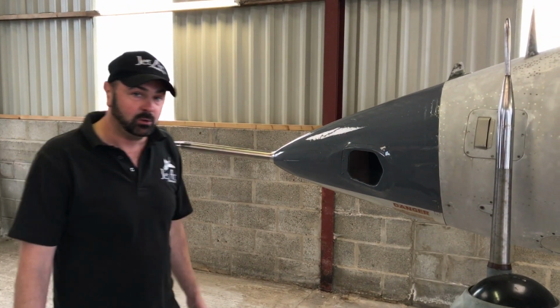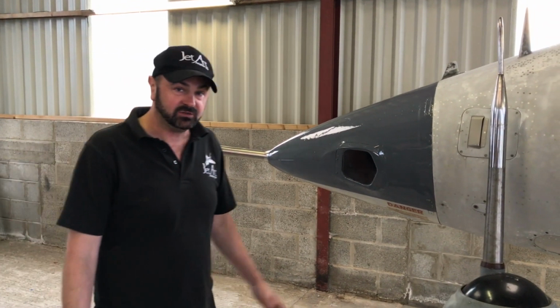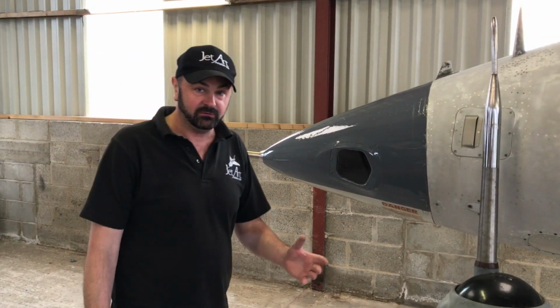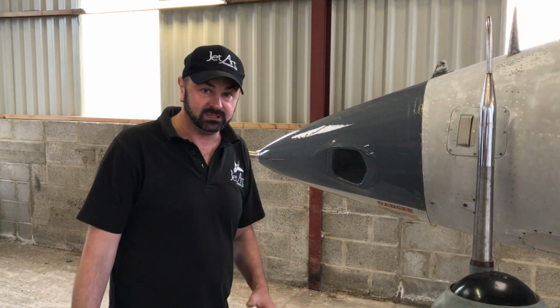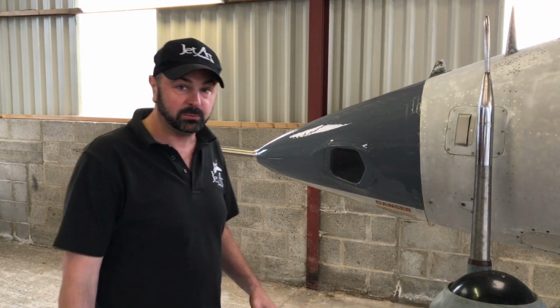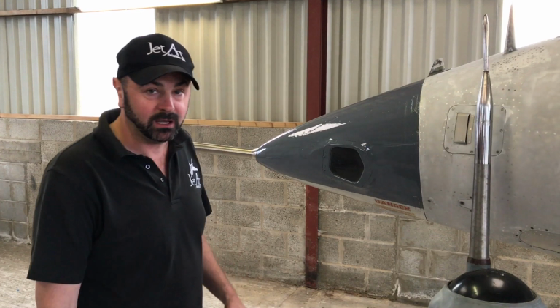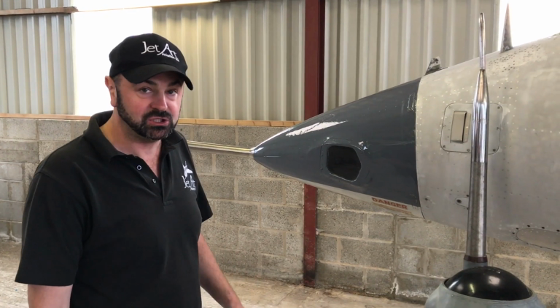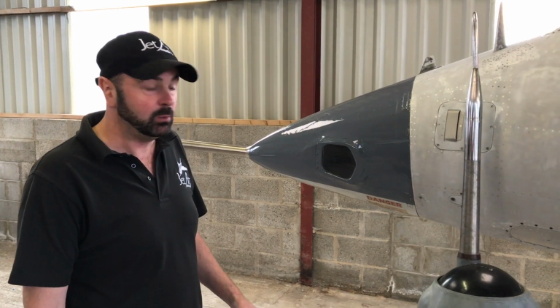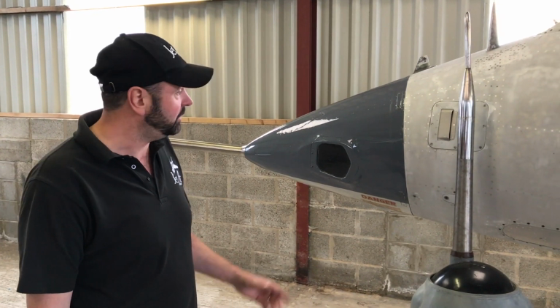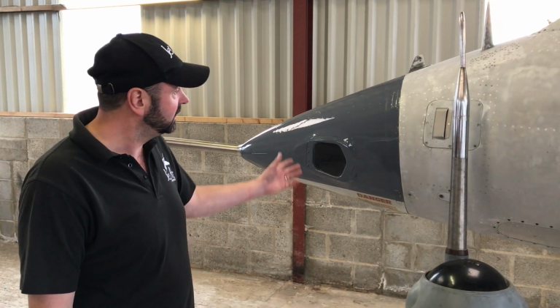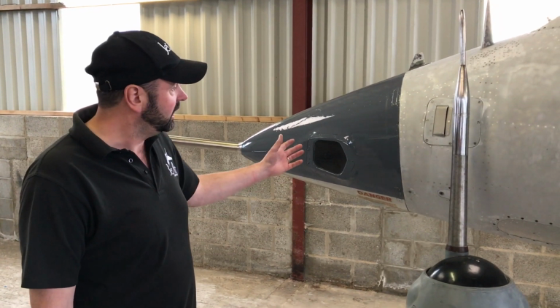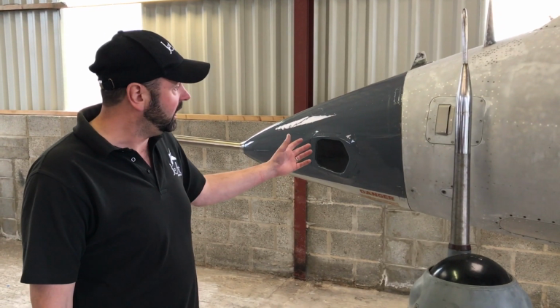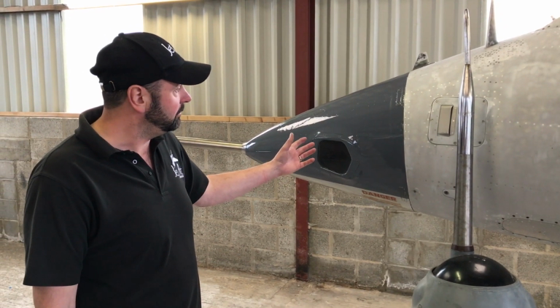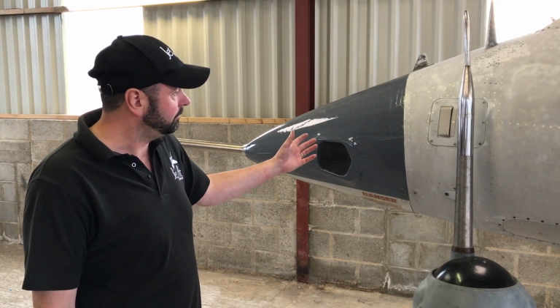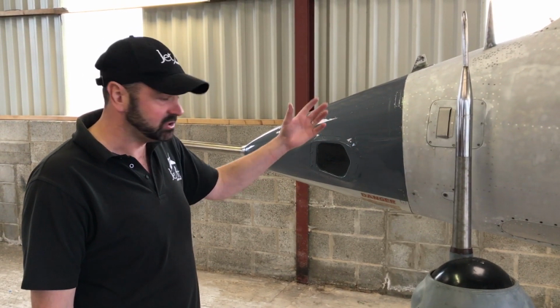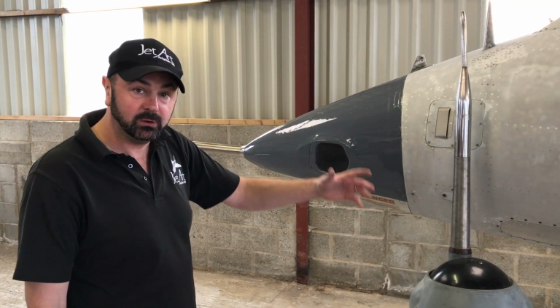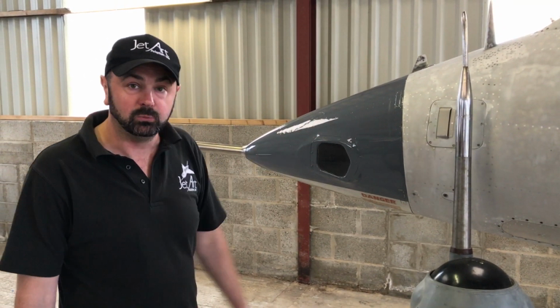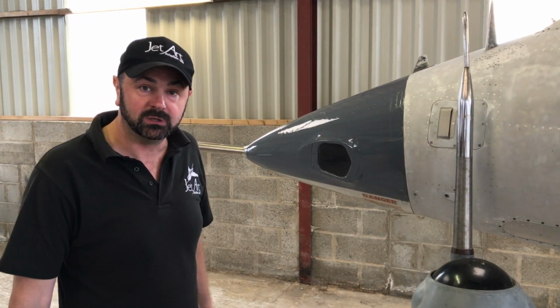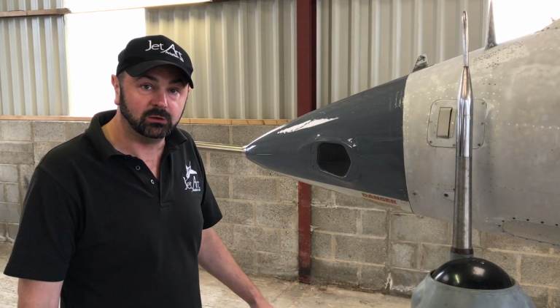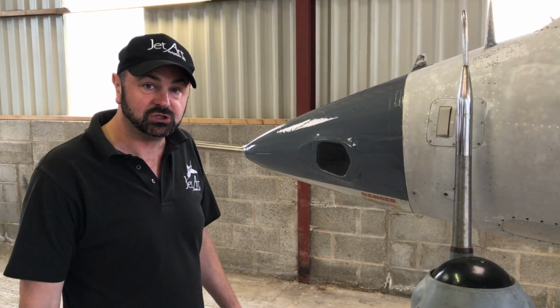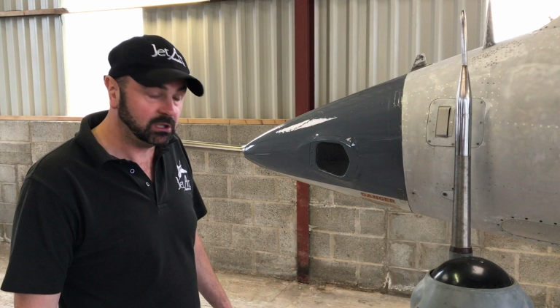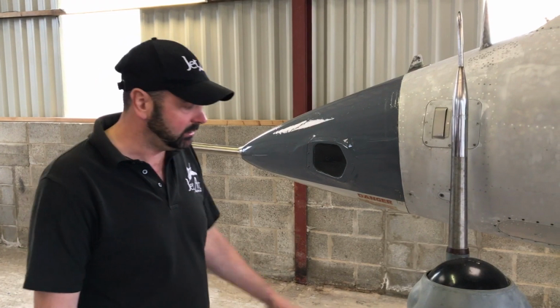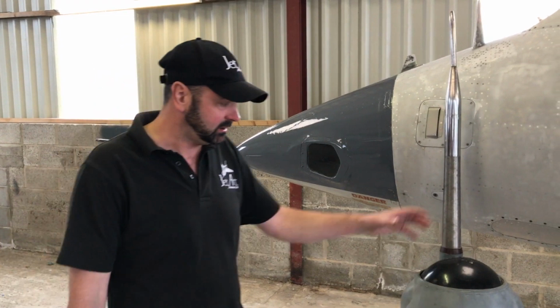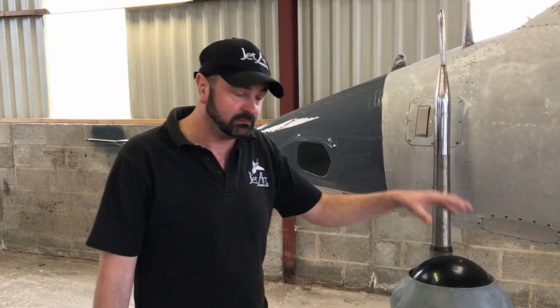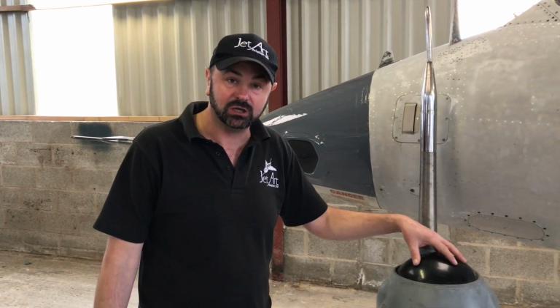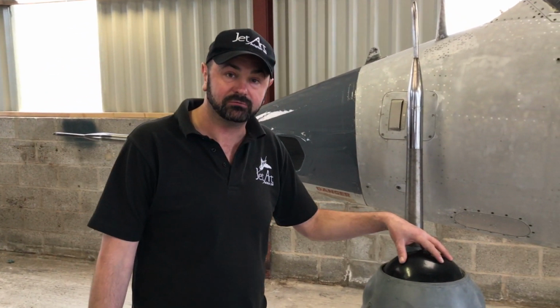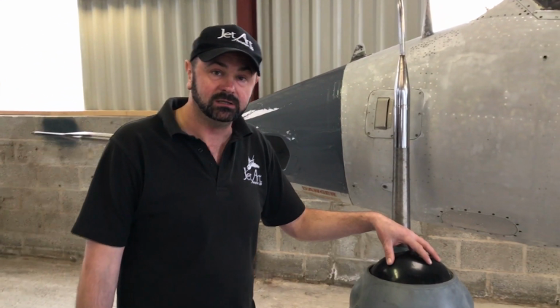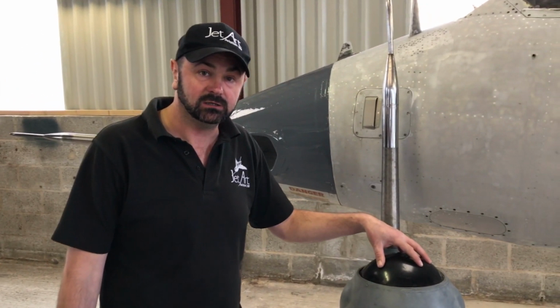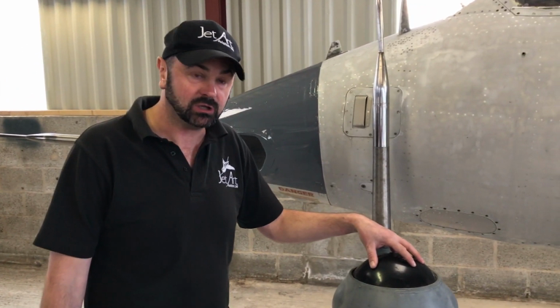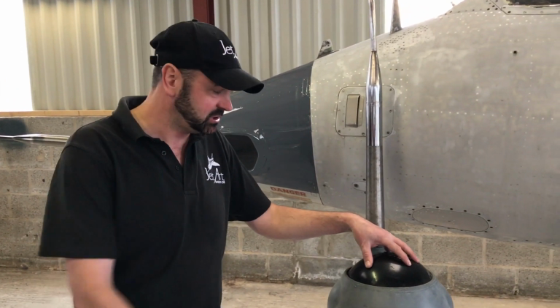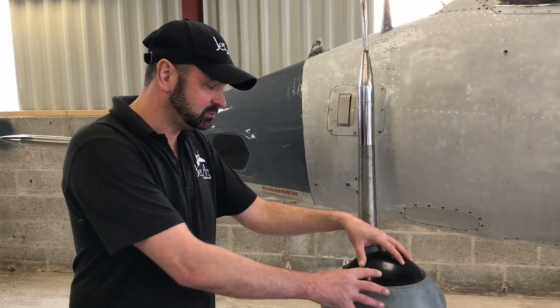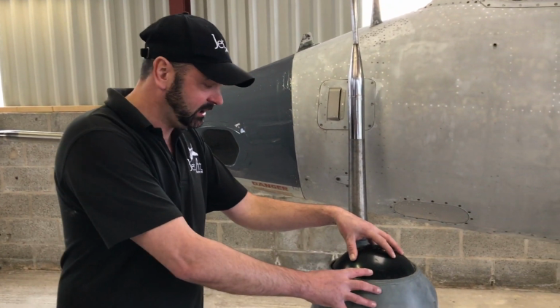We're obviously converting this aeroplane back to GR1 spec, but to start with I'm going to show you around the Harrier GR3 nose cone, which is this one here.